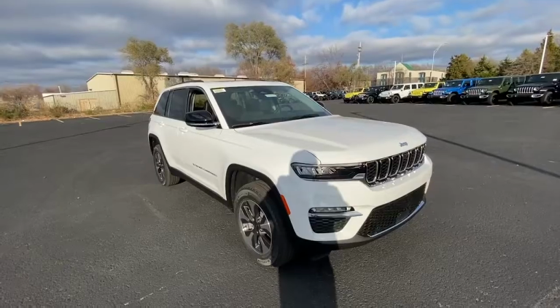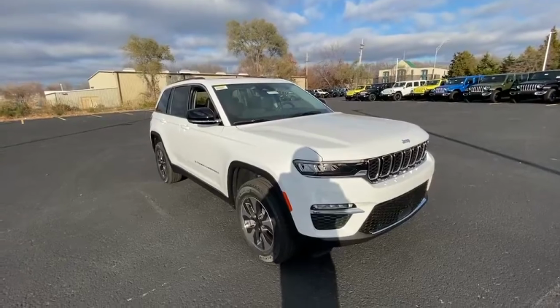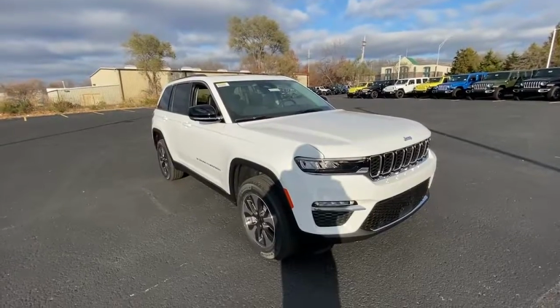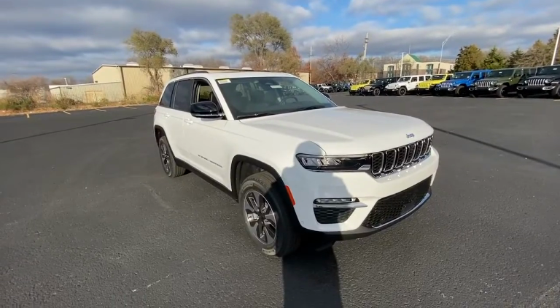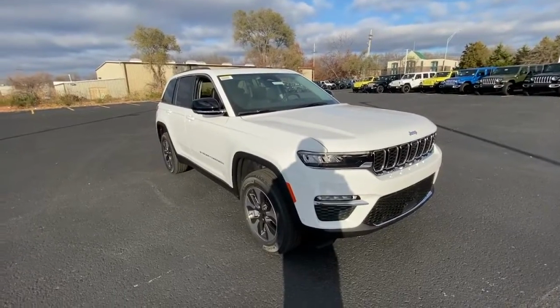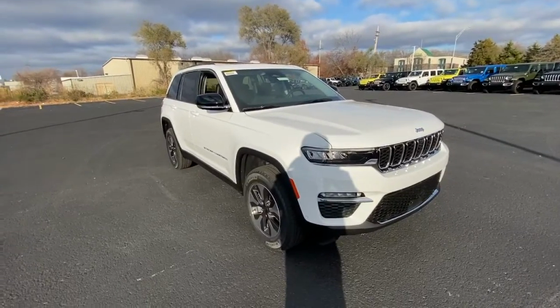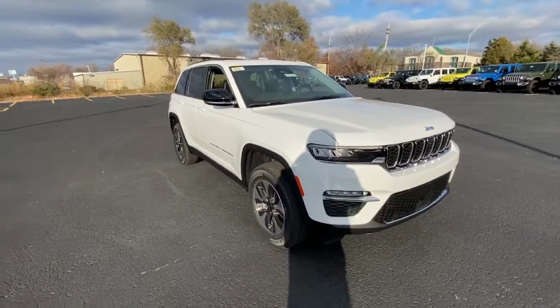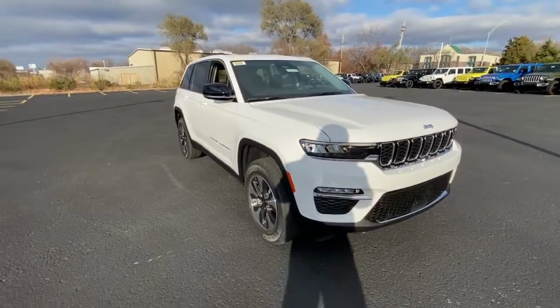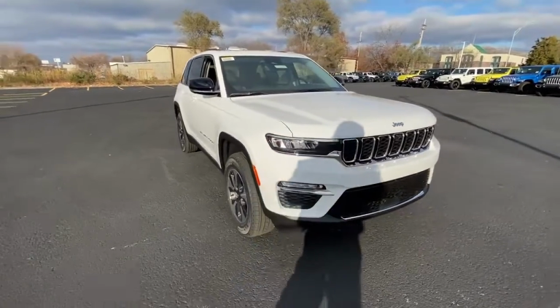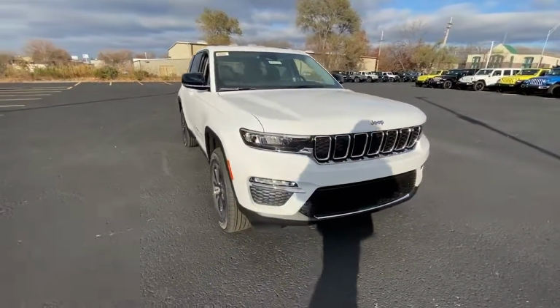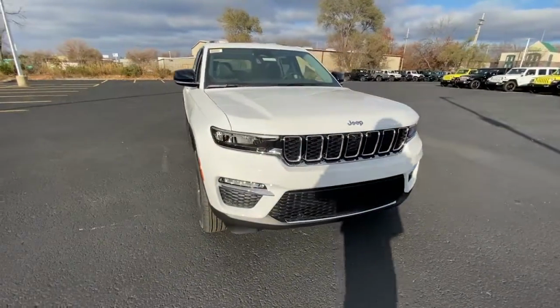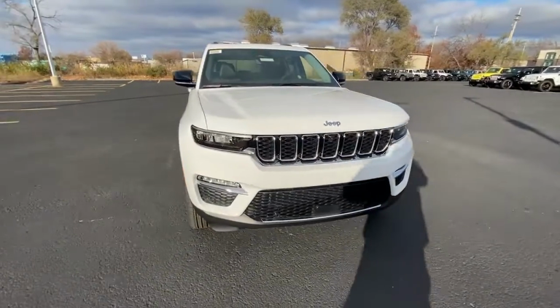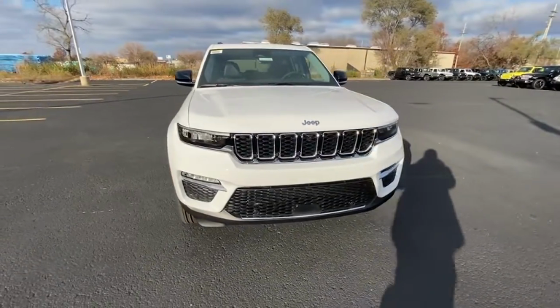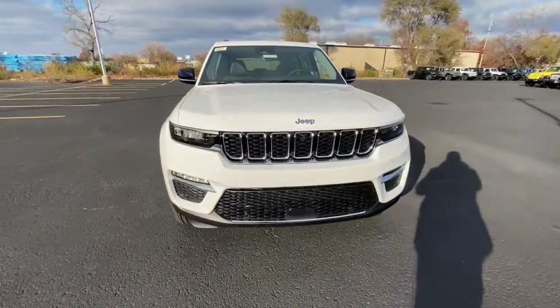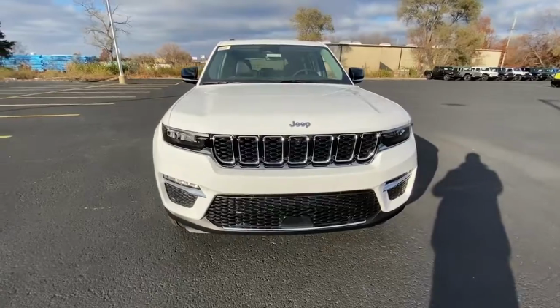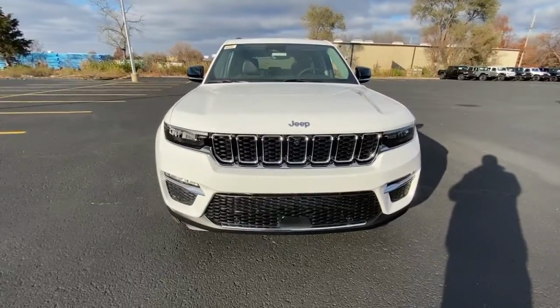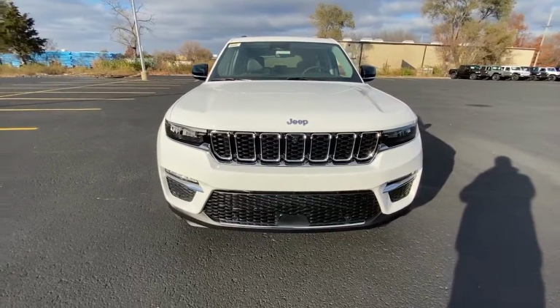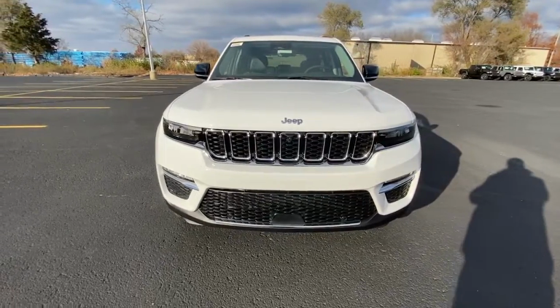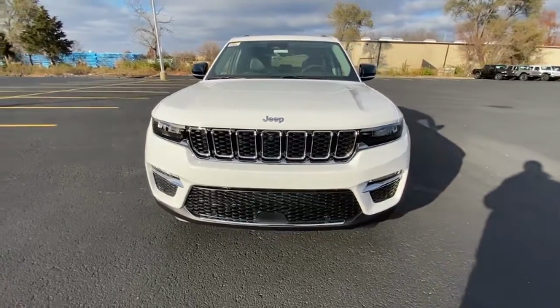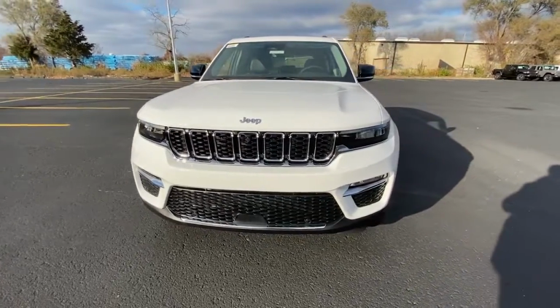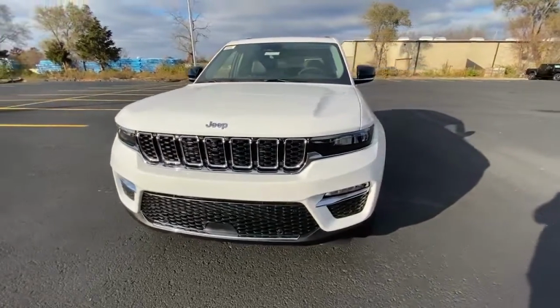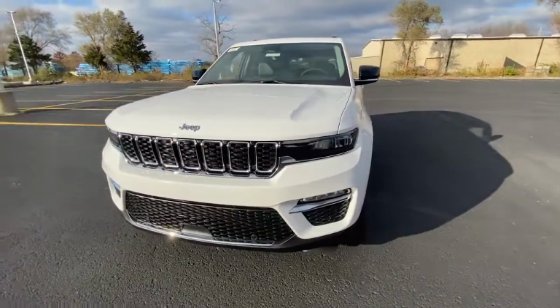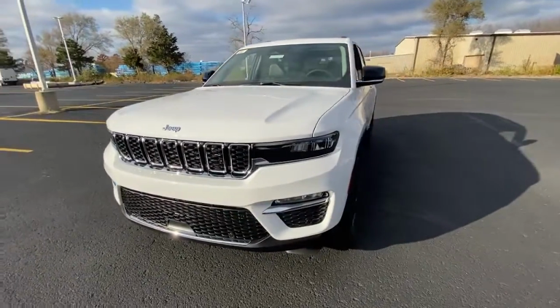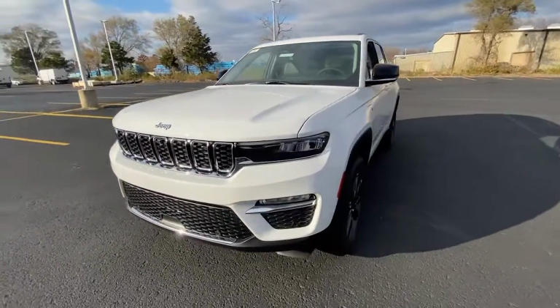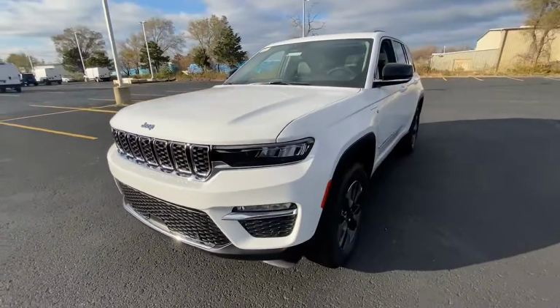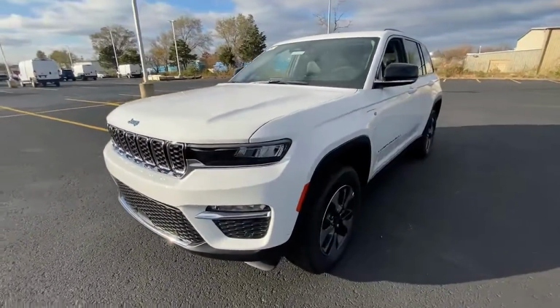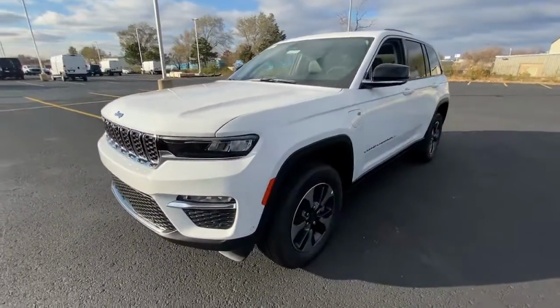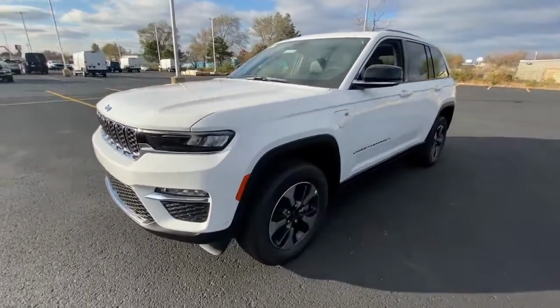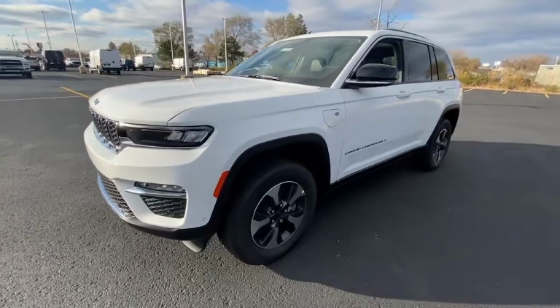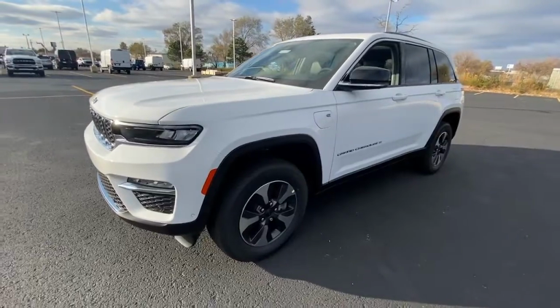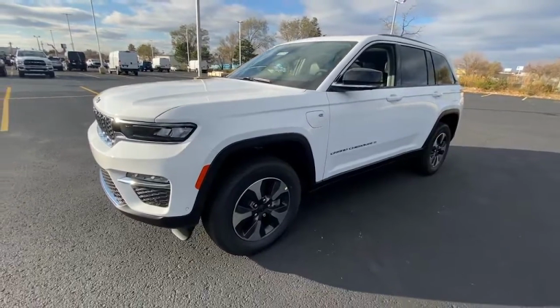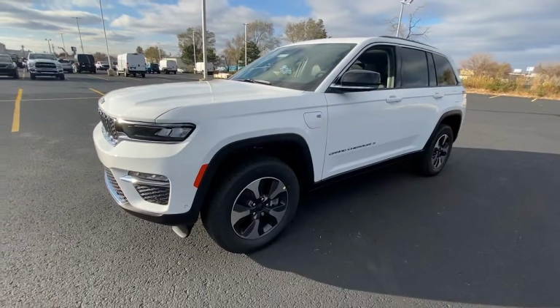Look no further than the 2022 Jeep Grand Cherokee — the stylish all-terrain SUV that lends comfort, high performance, and rugged capability.